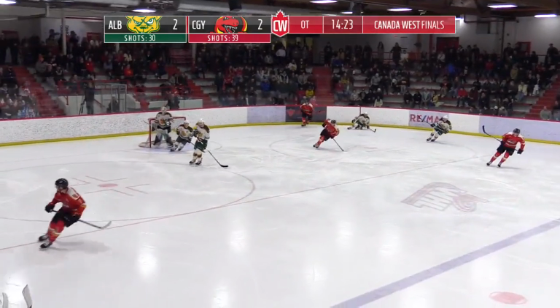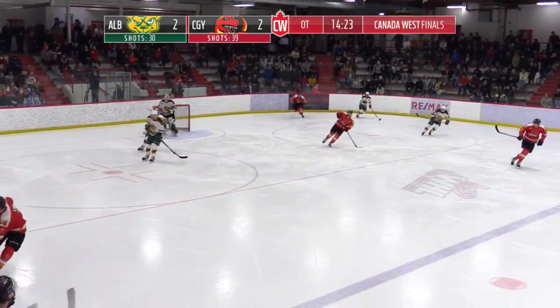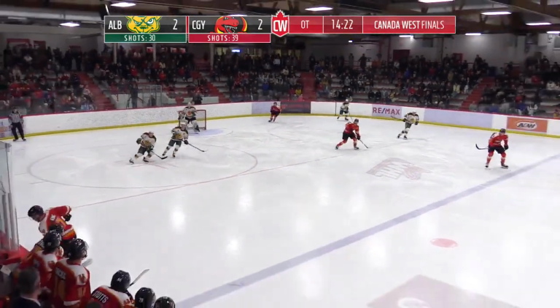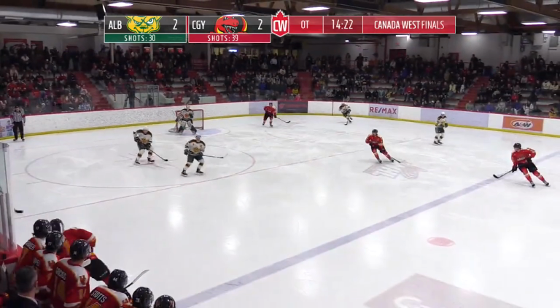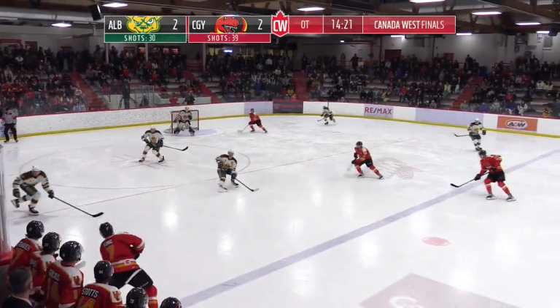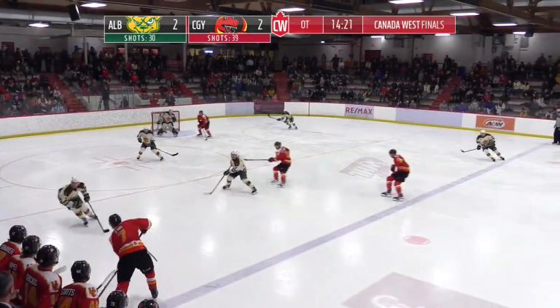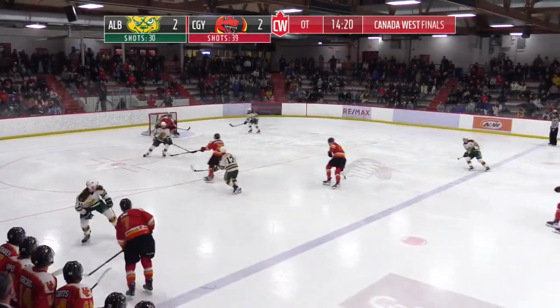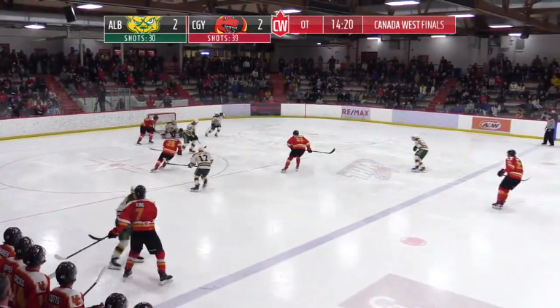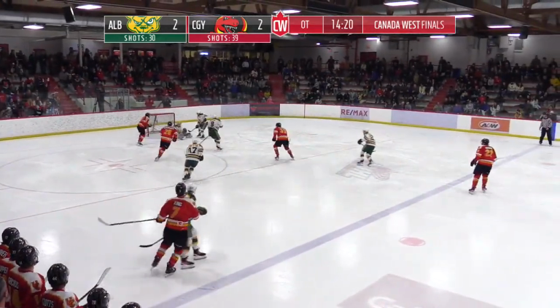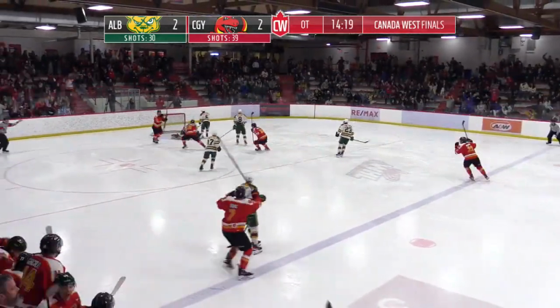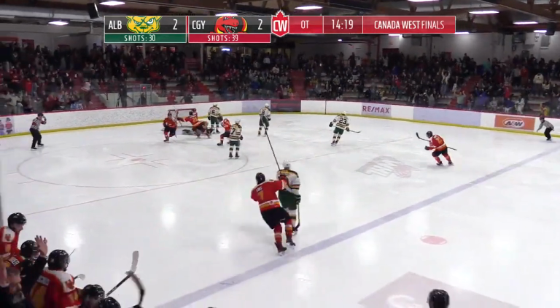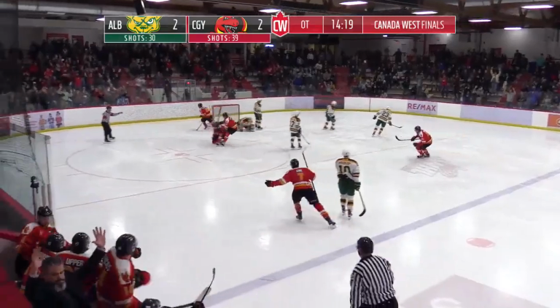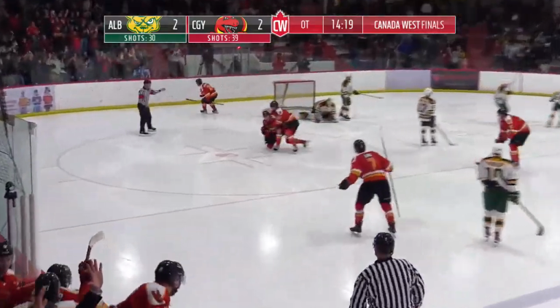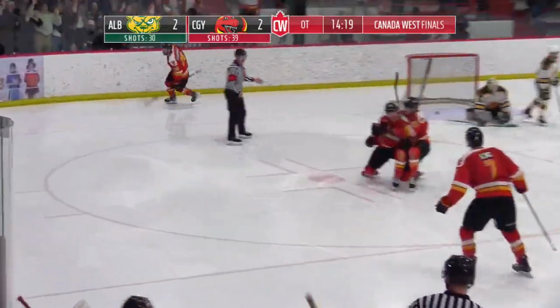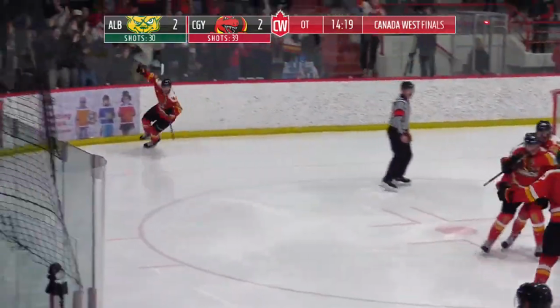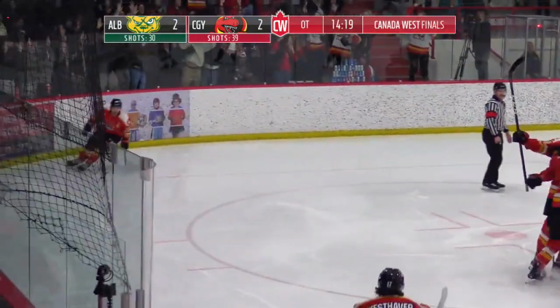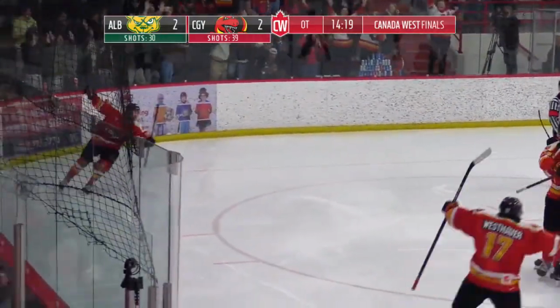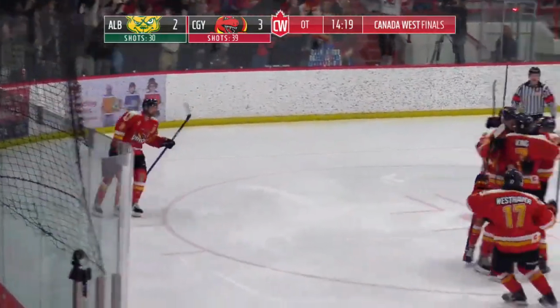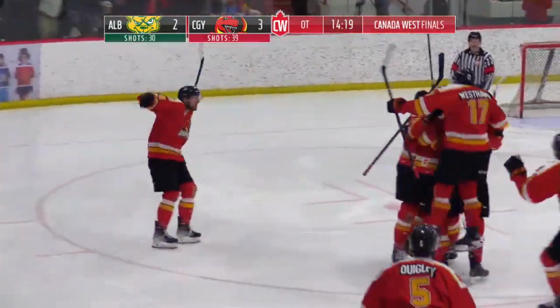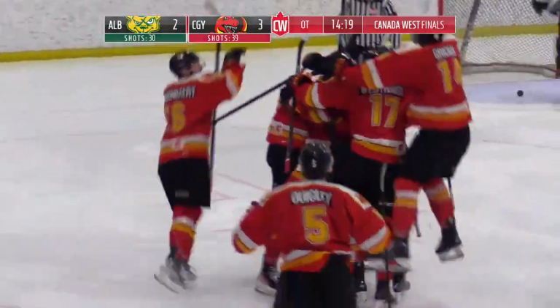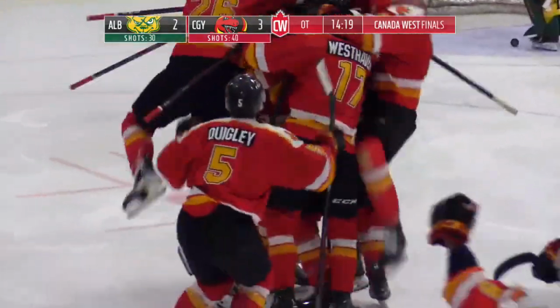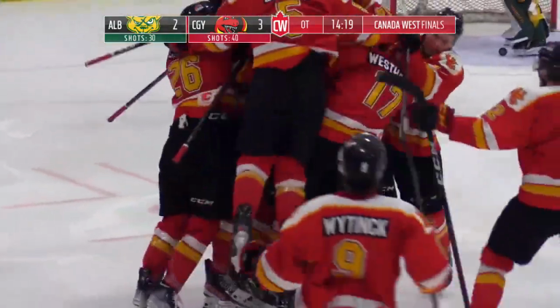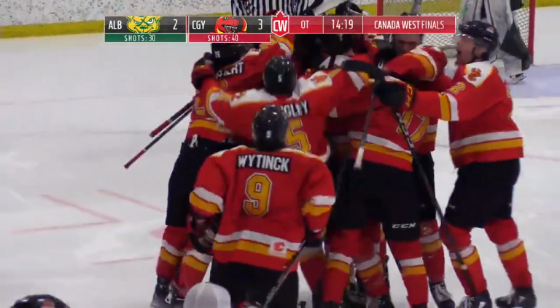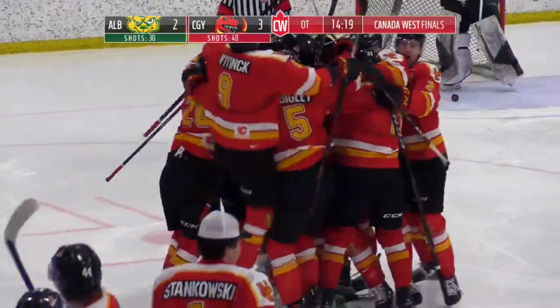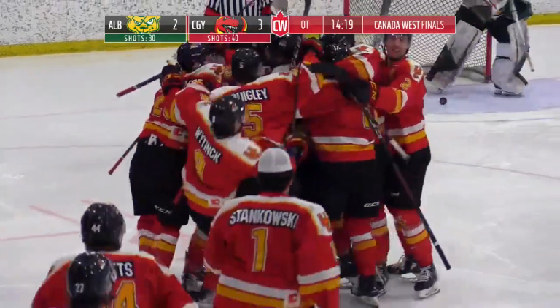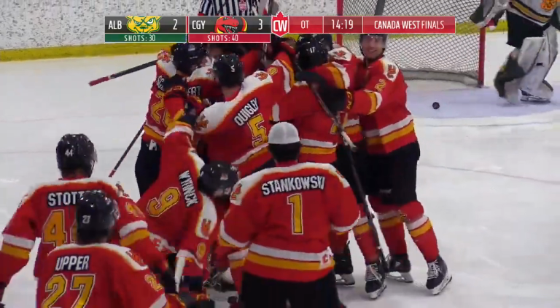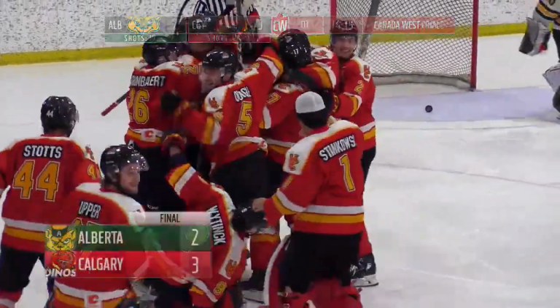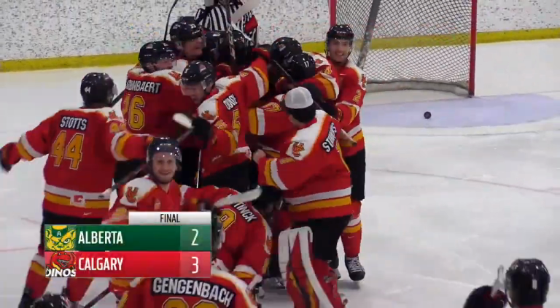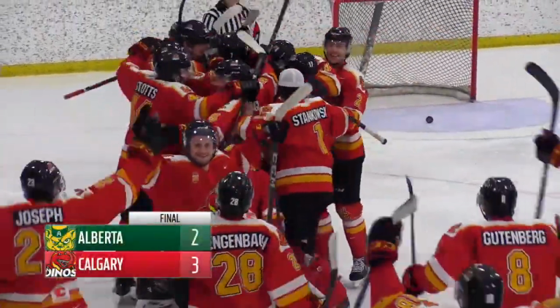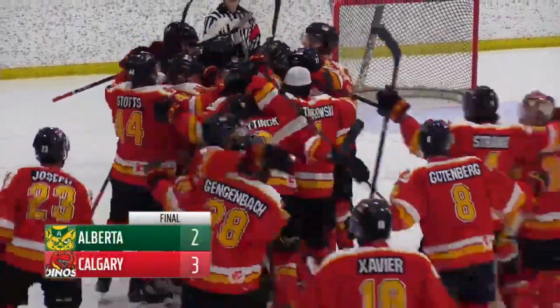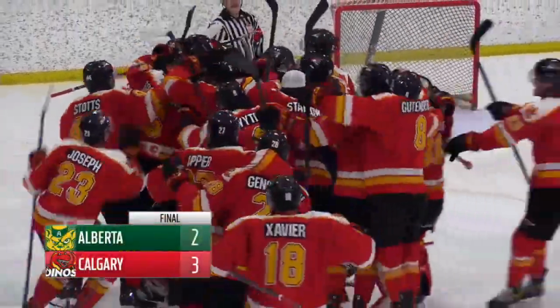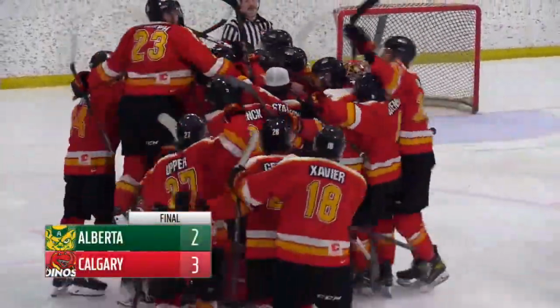Another big hit there — shot towards the goal, deflection and scores! The Dinos win; they're one win away from a Canada West title. We'll be back tomorrow night.